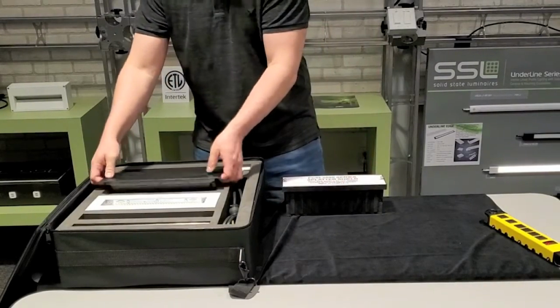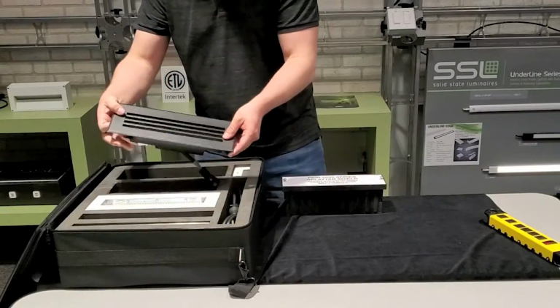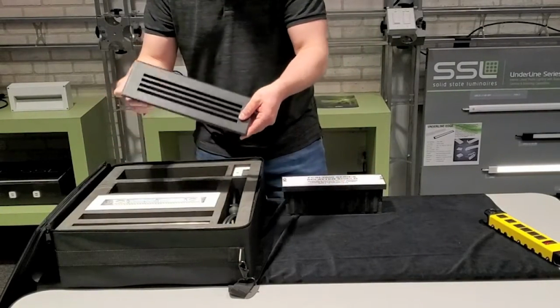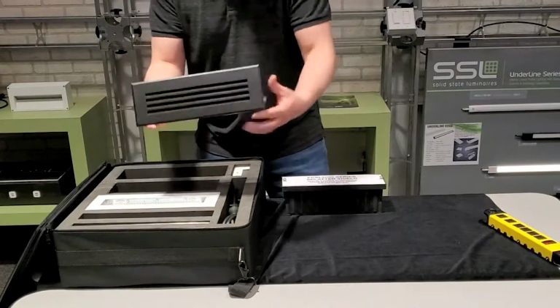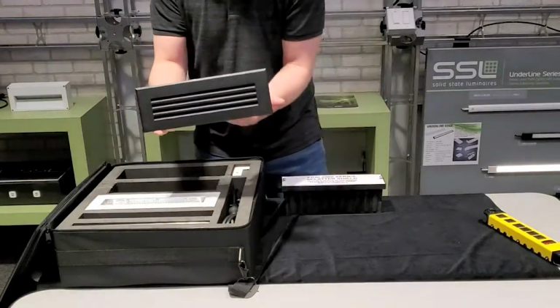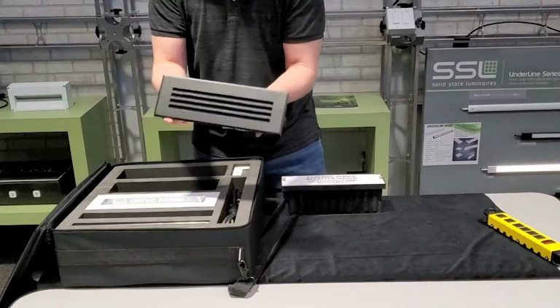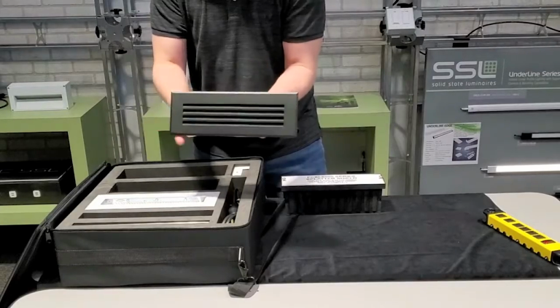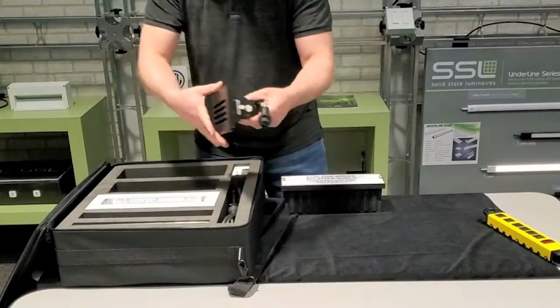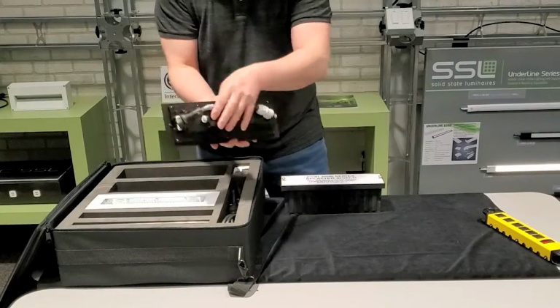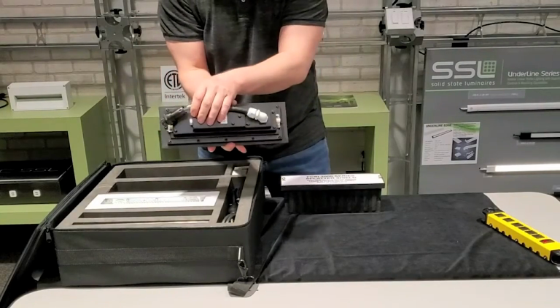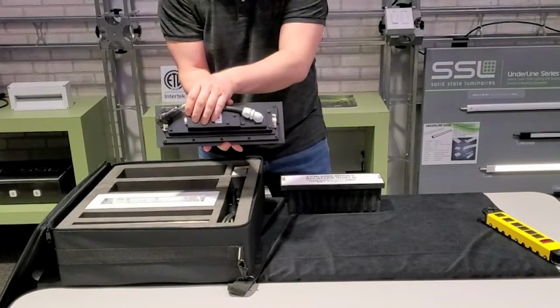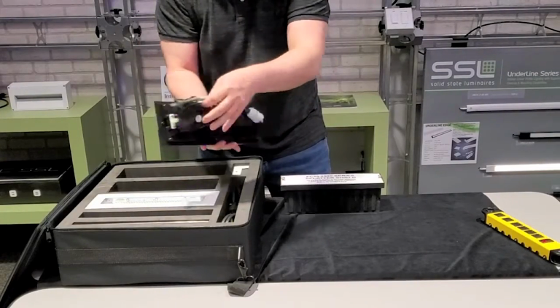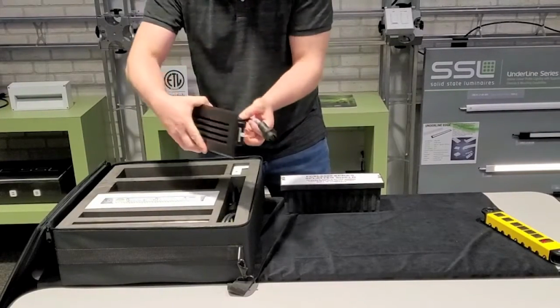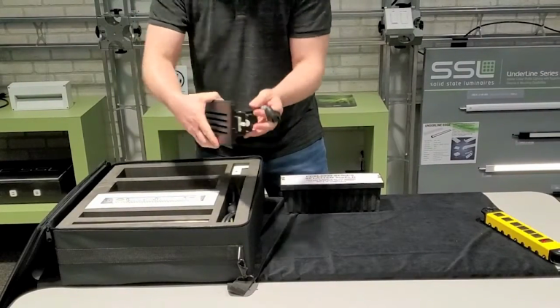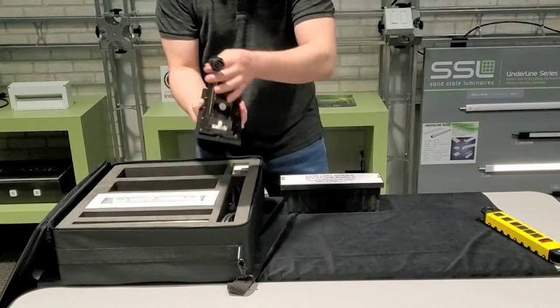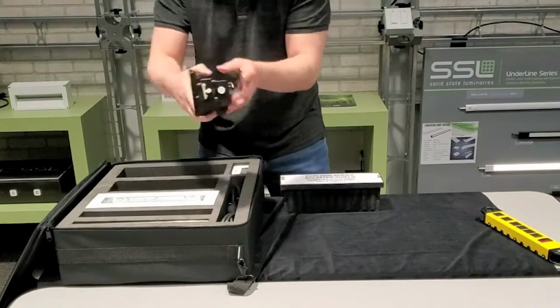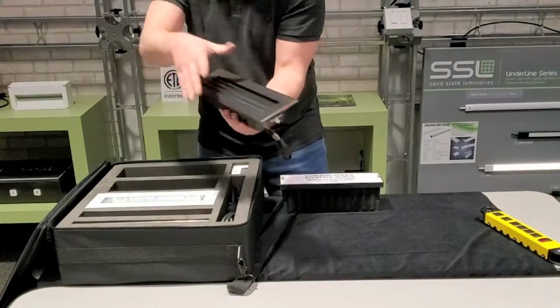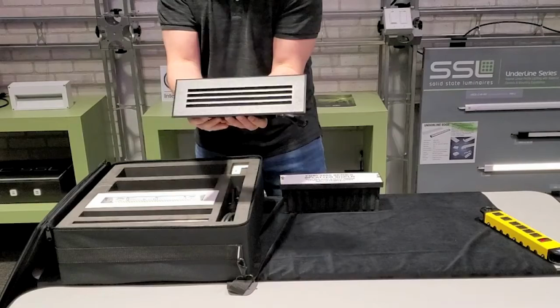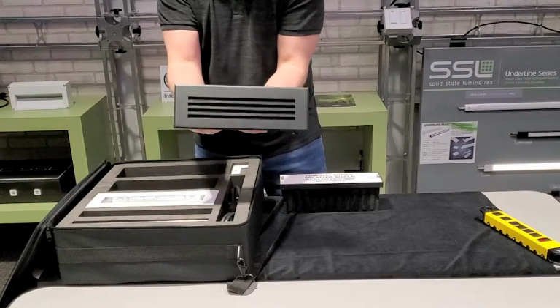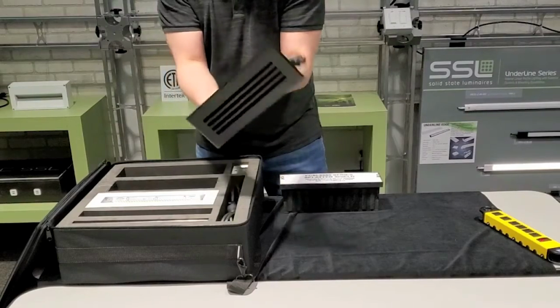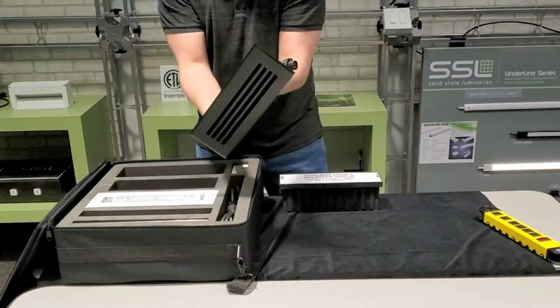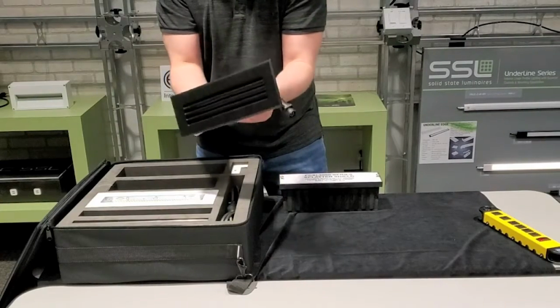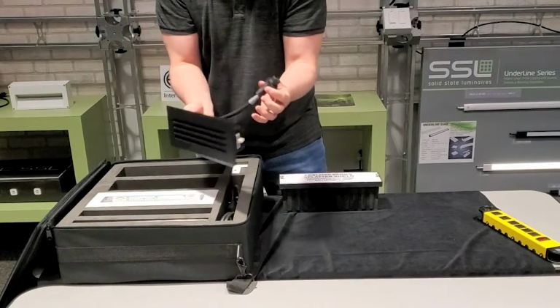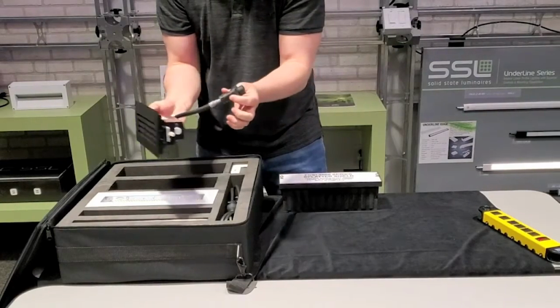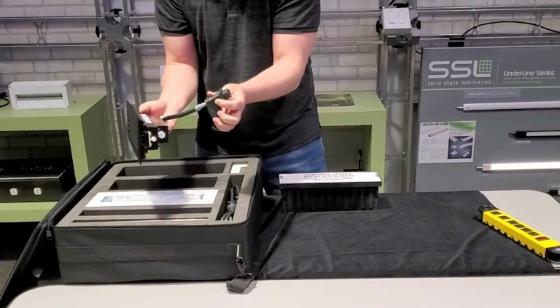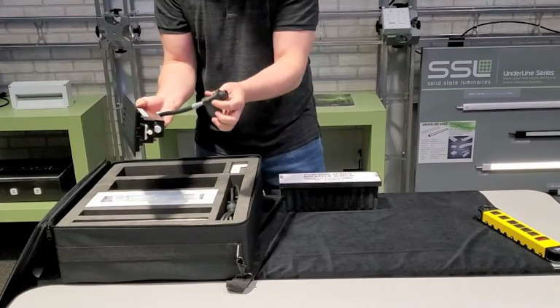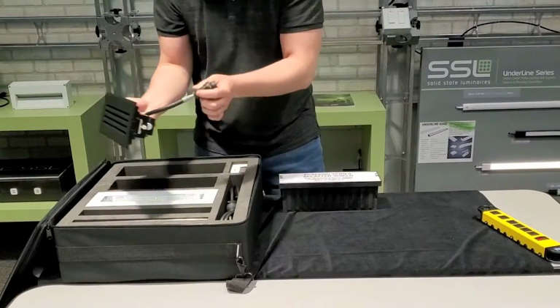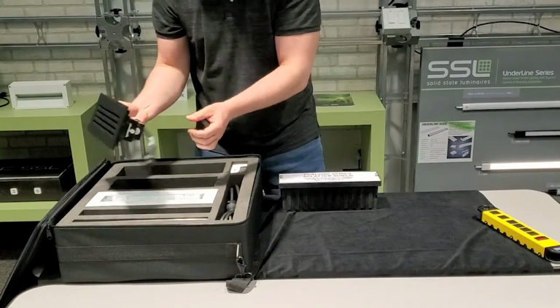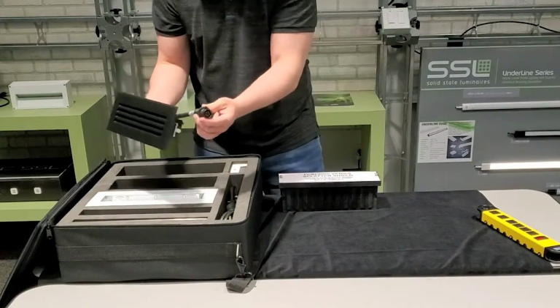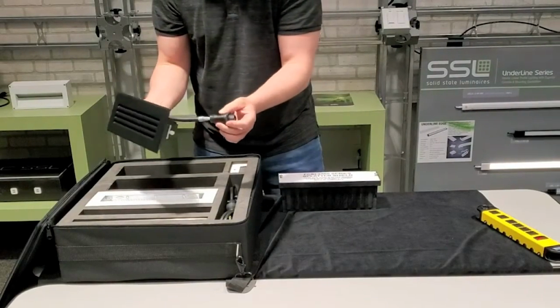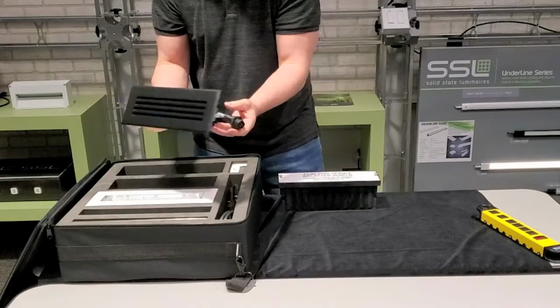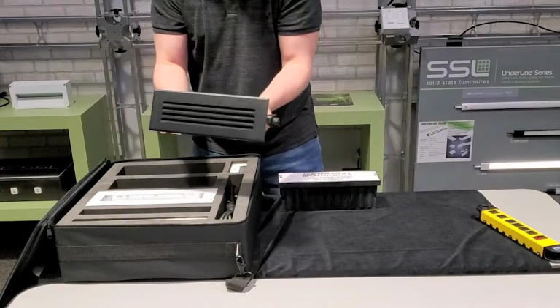Next we have the SL2000-3. This comes without the back box but shows how the whole fixture looks. It's a sealed unit. It has a special connector, just for the sales kit, so you can power it on quickly.